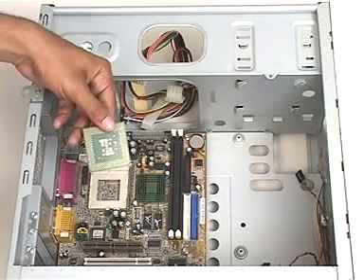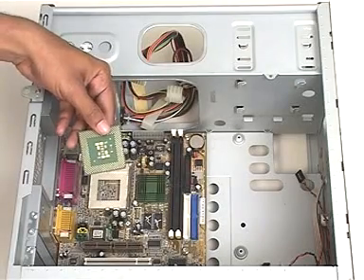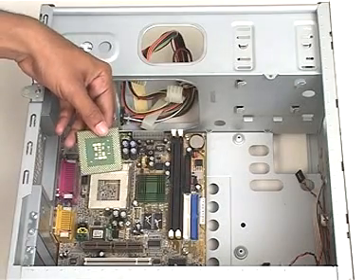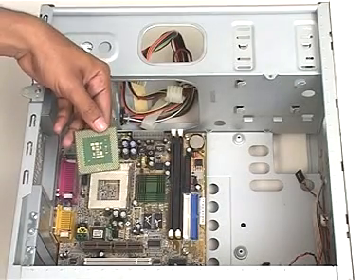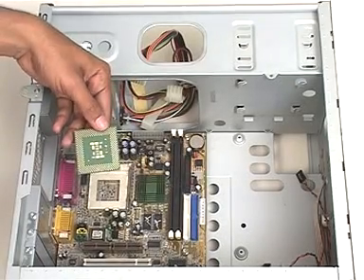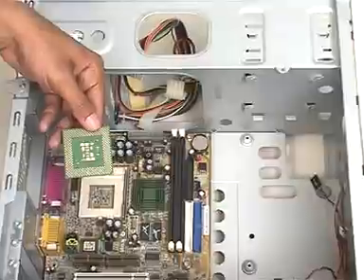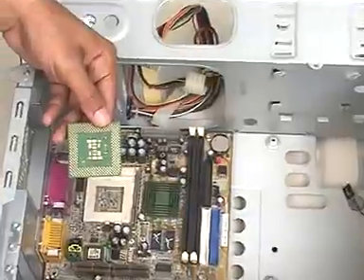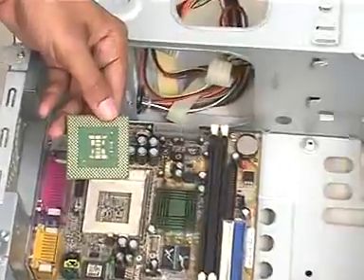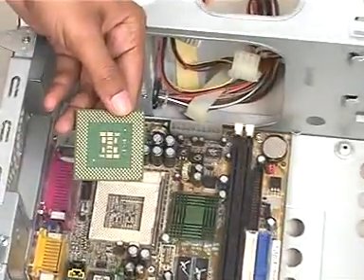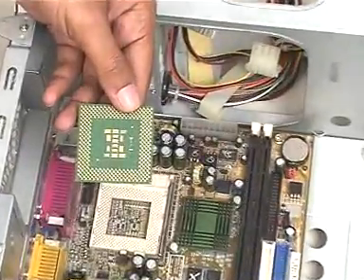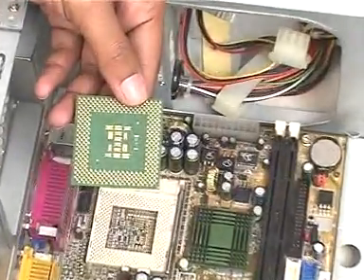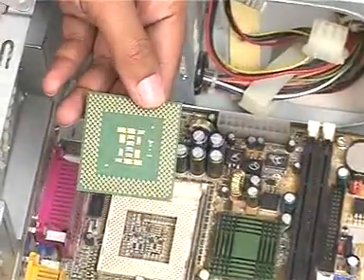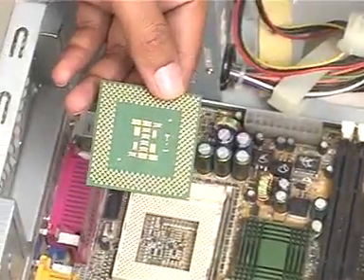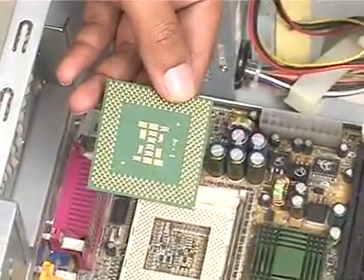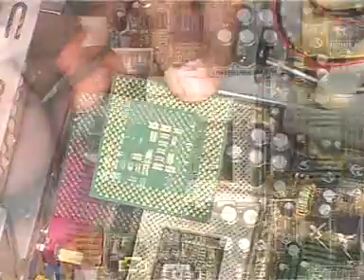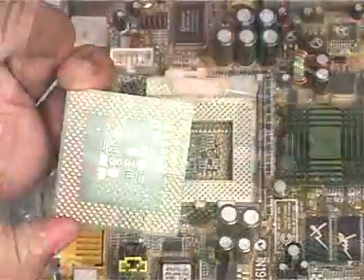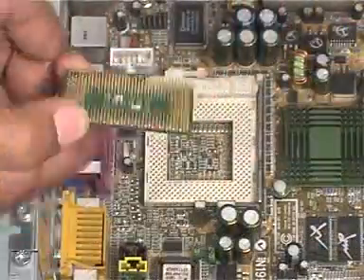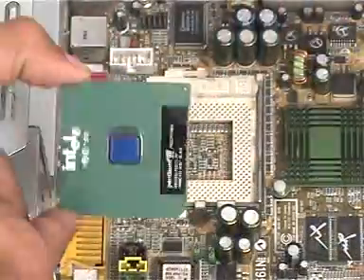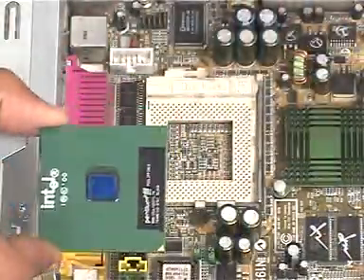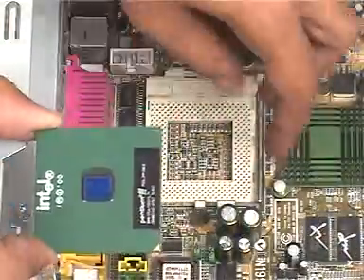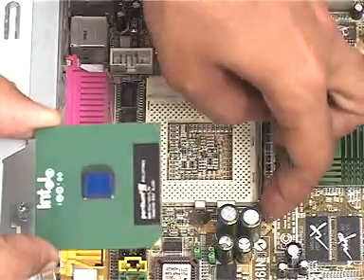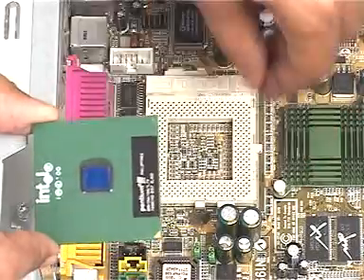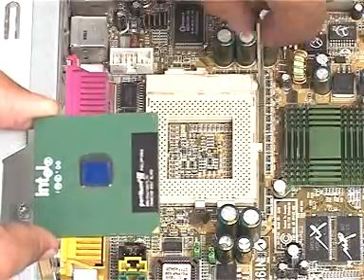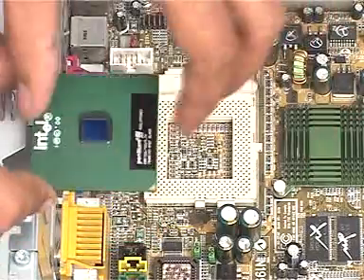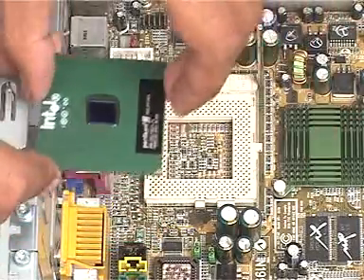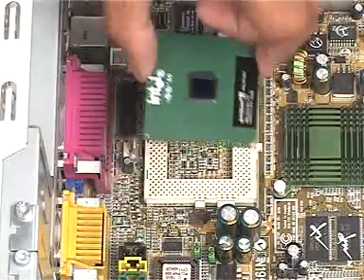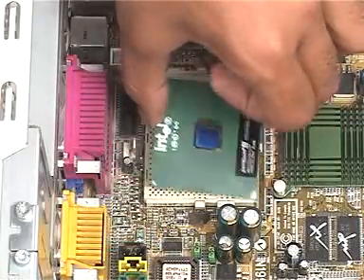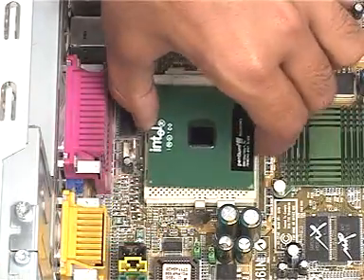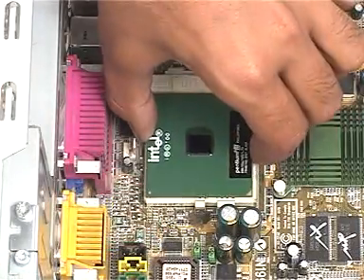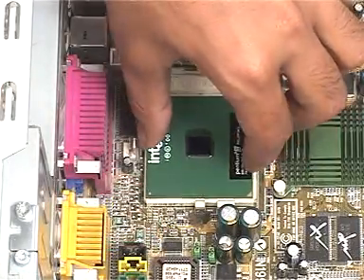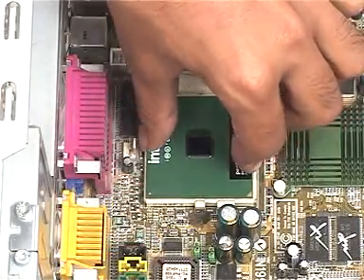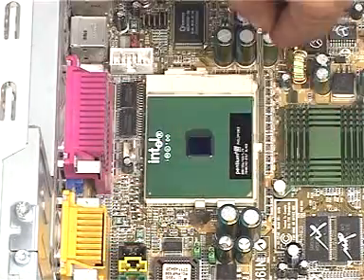Now, we connect the processor to the motherboard. This is the processor. To connect the processor, we place it on the processor socket and secure it with its clip.